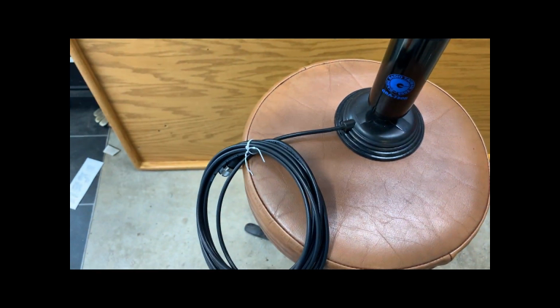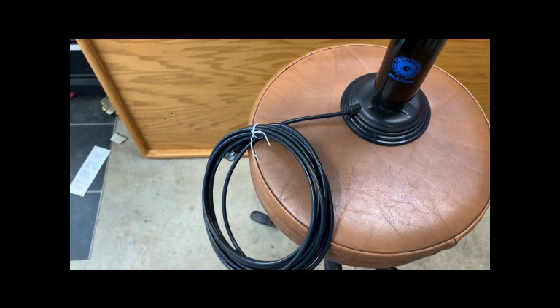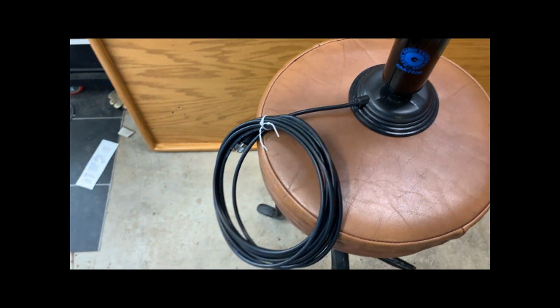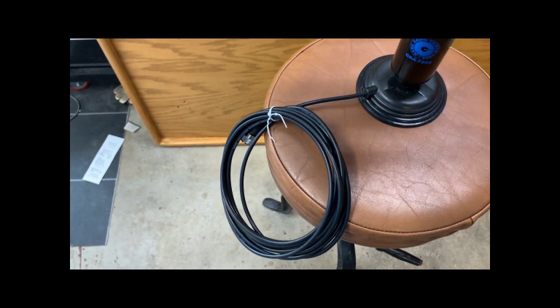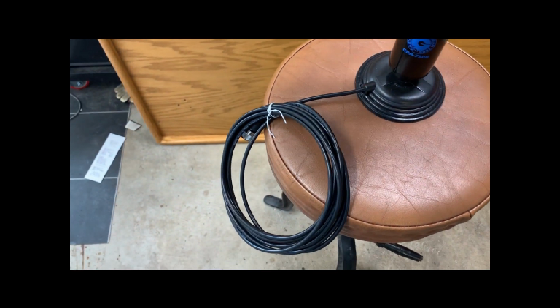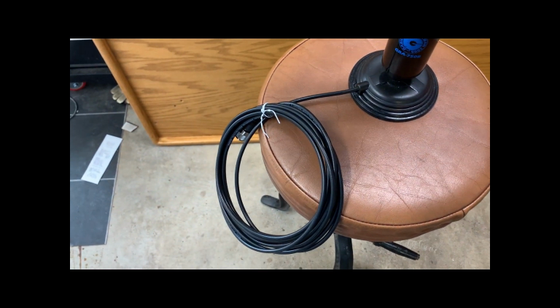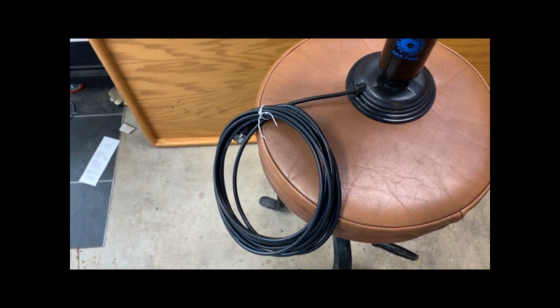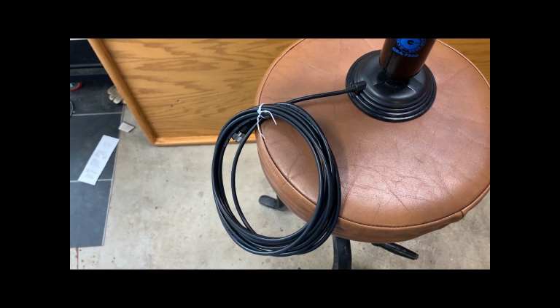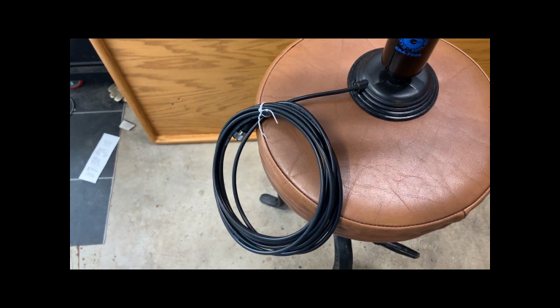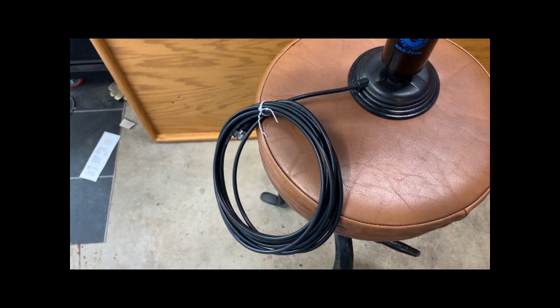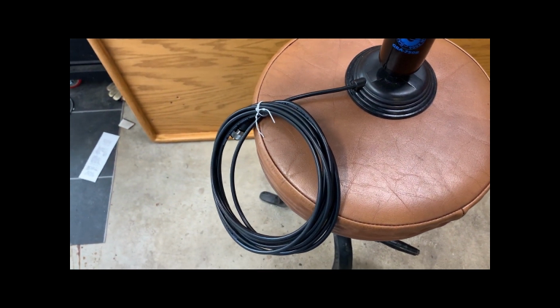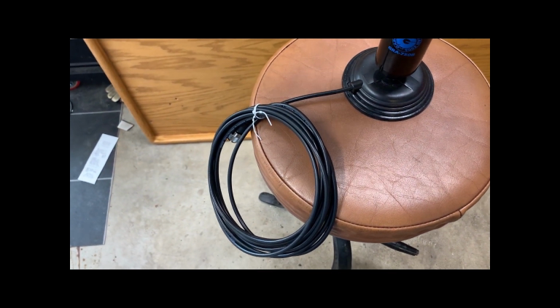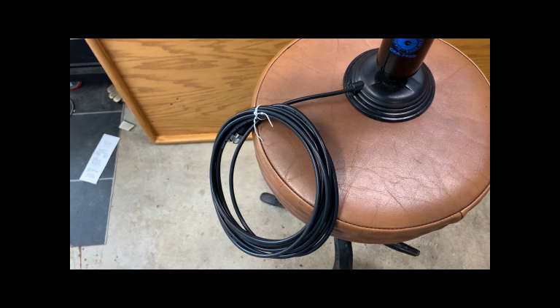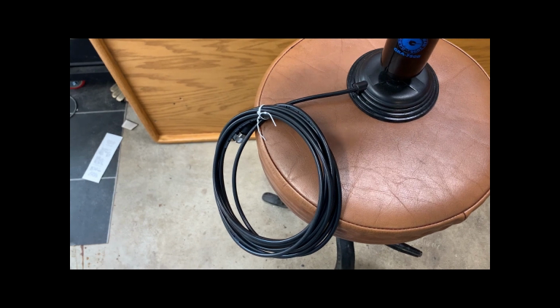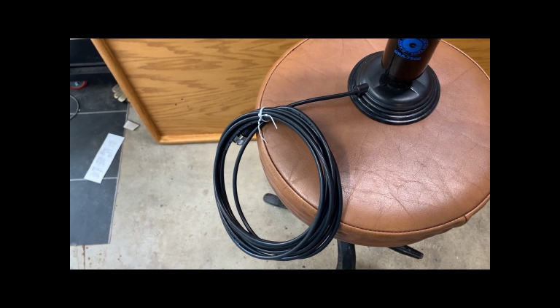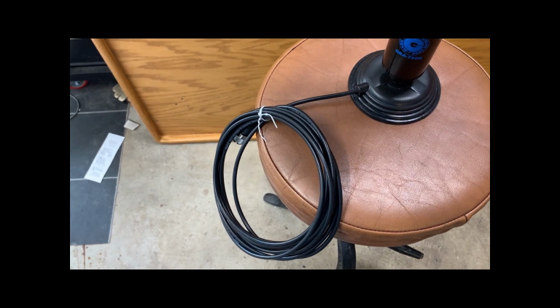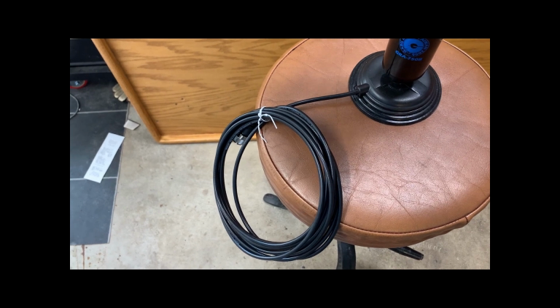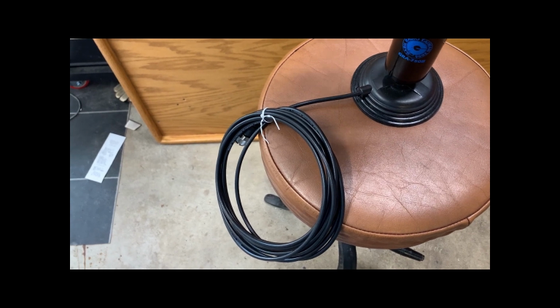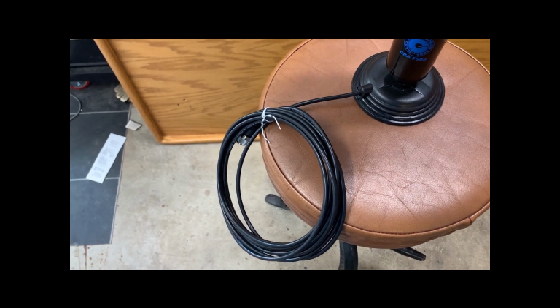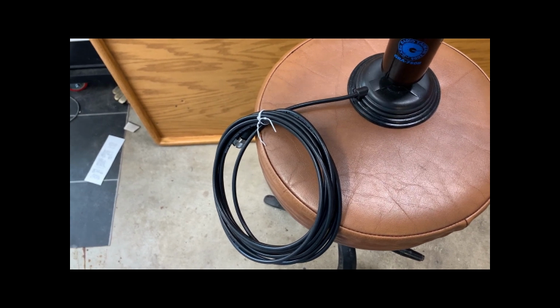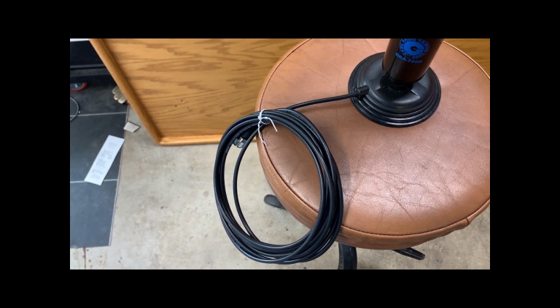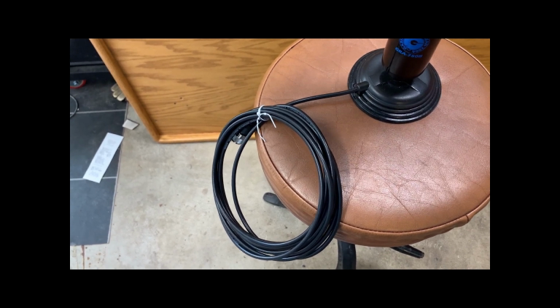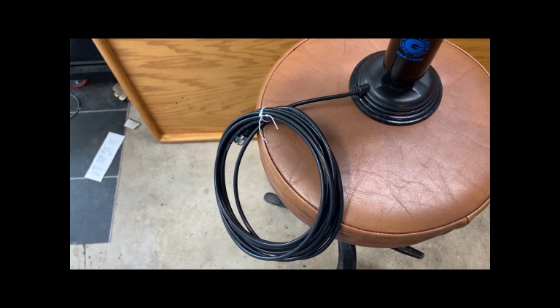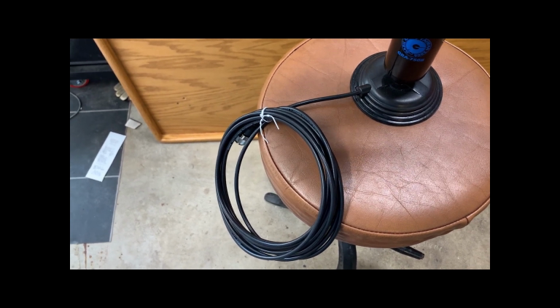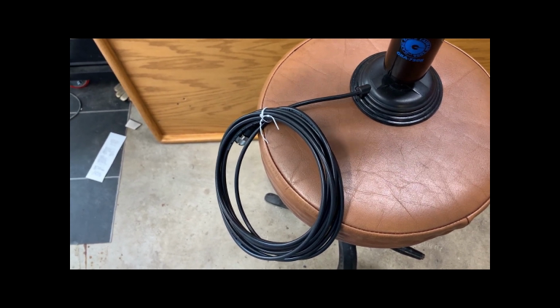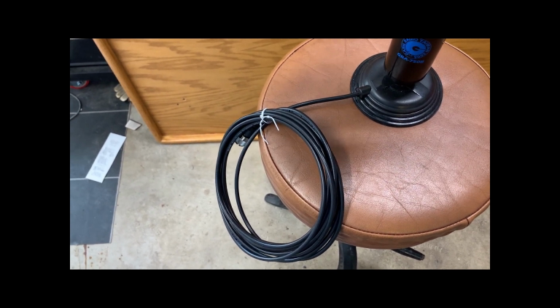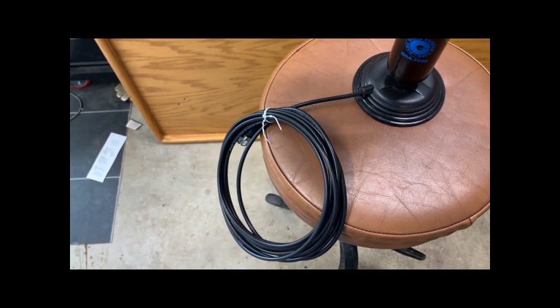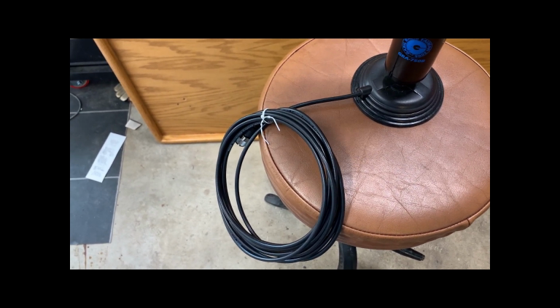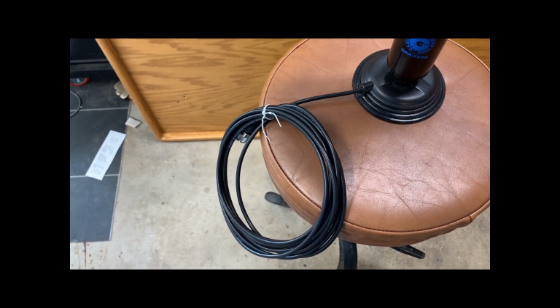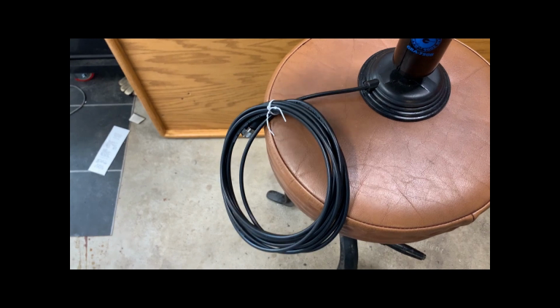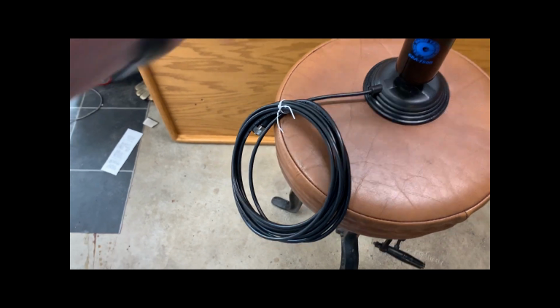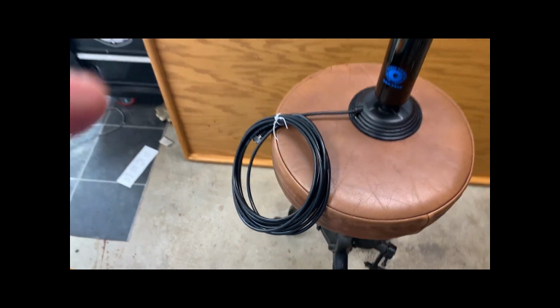We'll uncoil the coaxial cable prior to testing so that we don't accidentally create ourselves an HF choke.